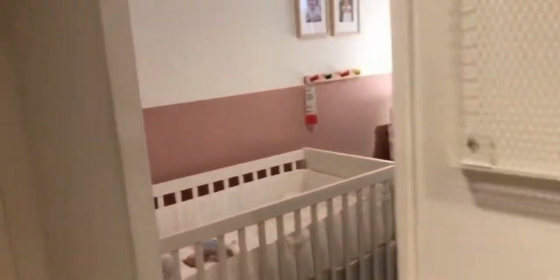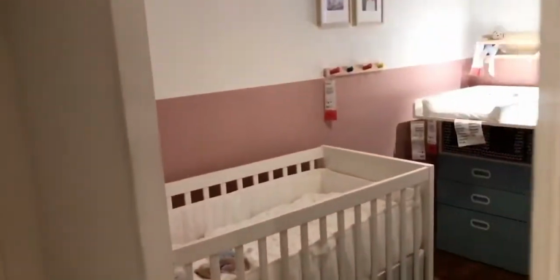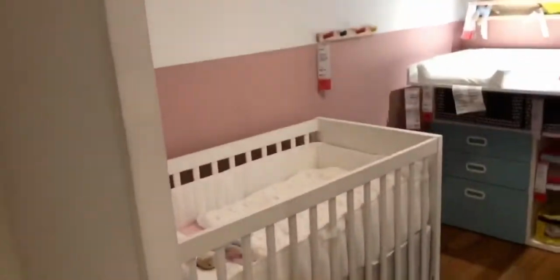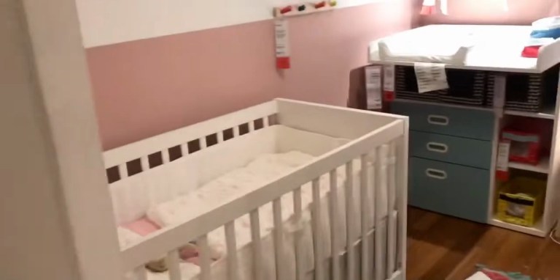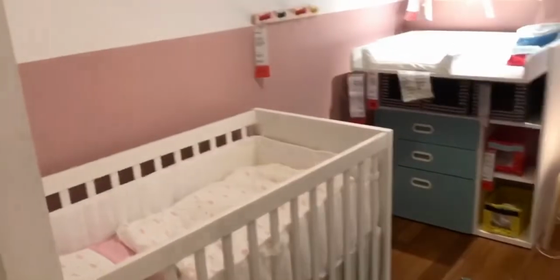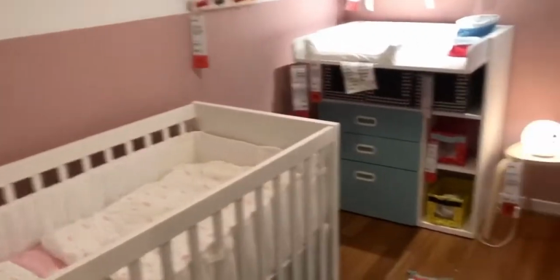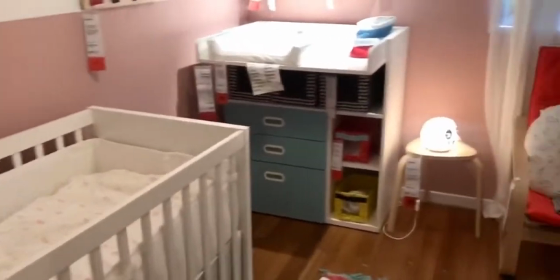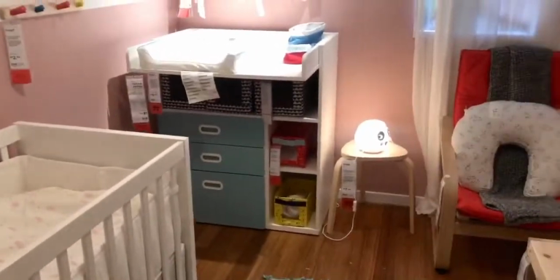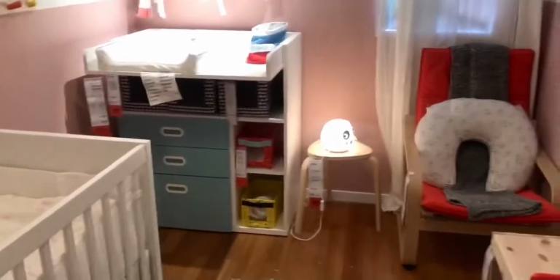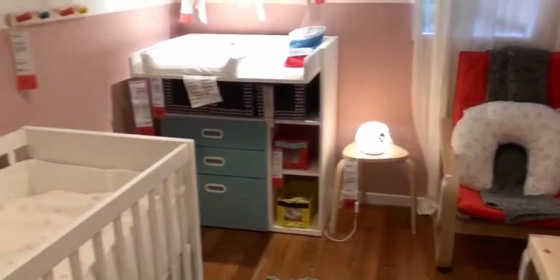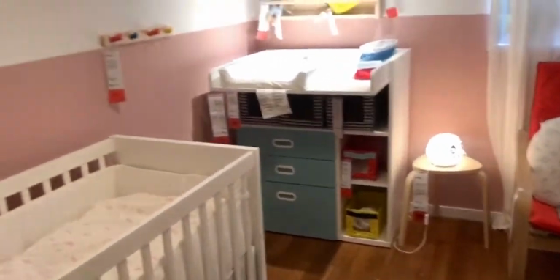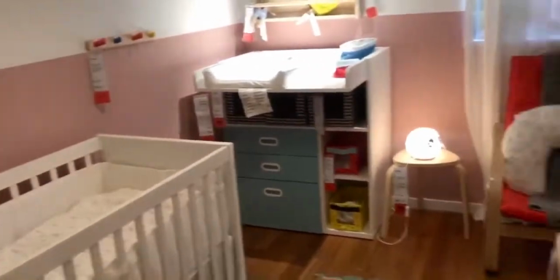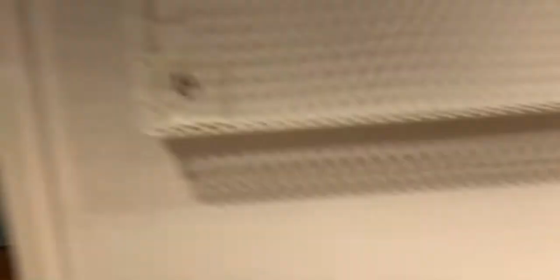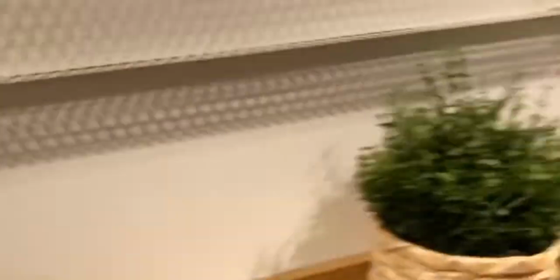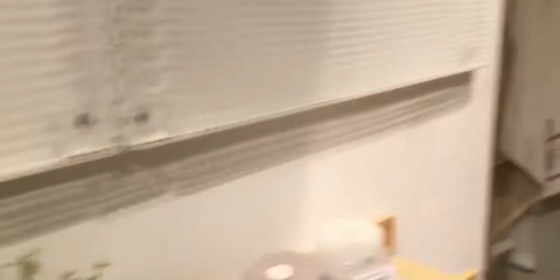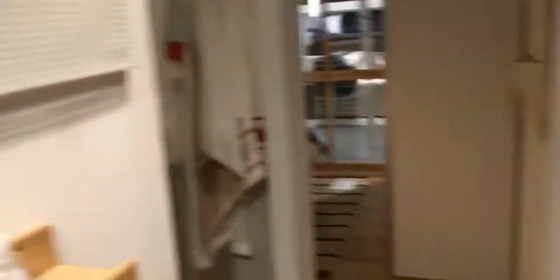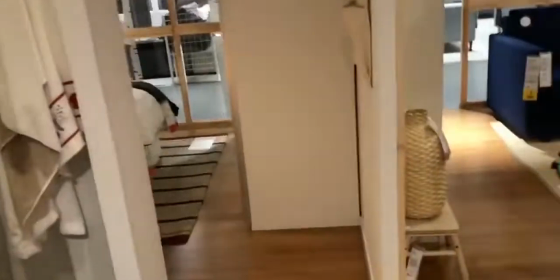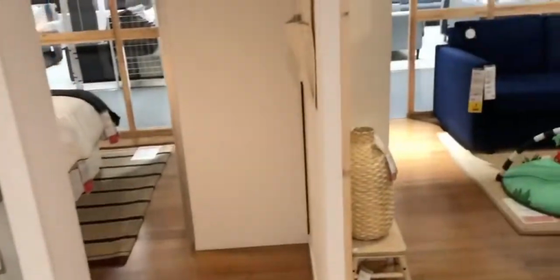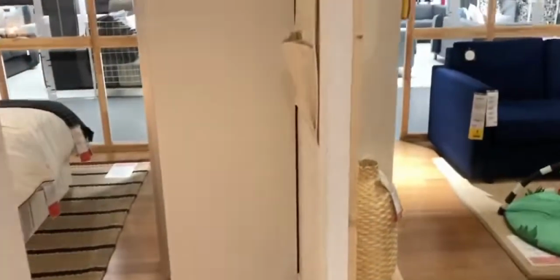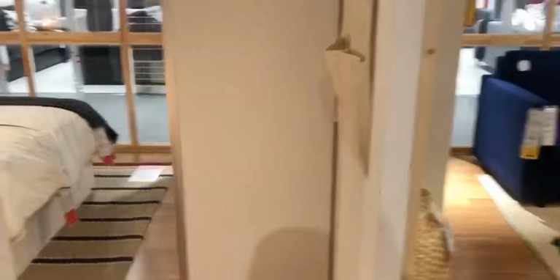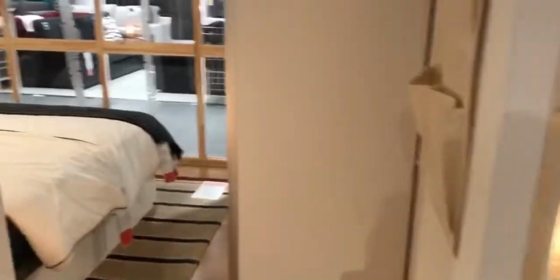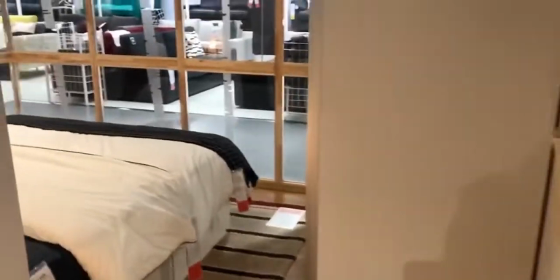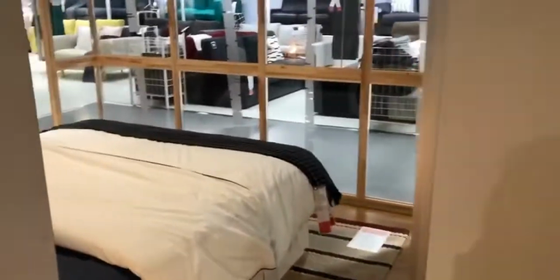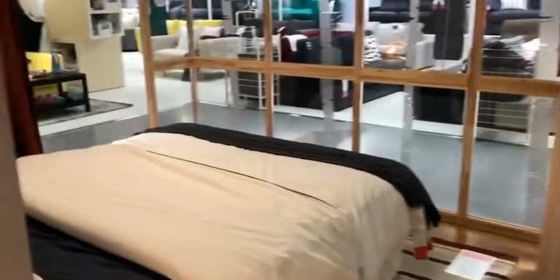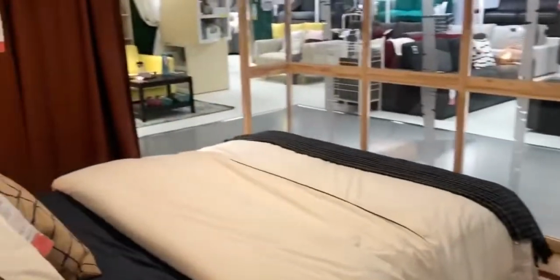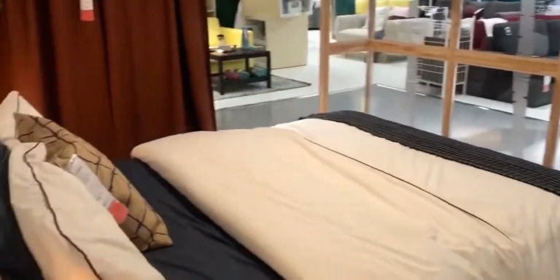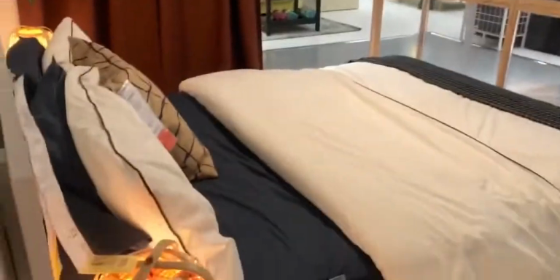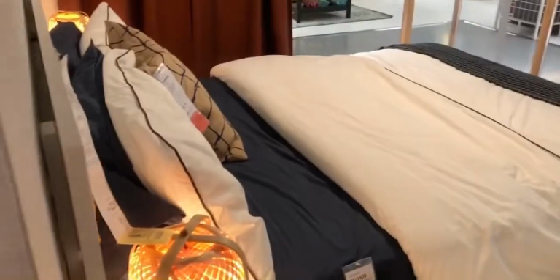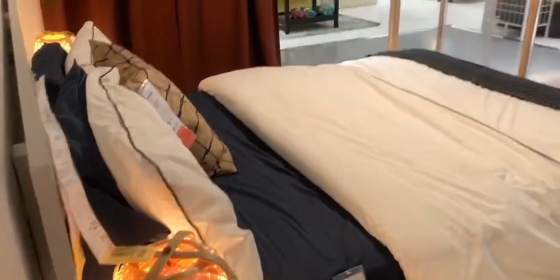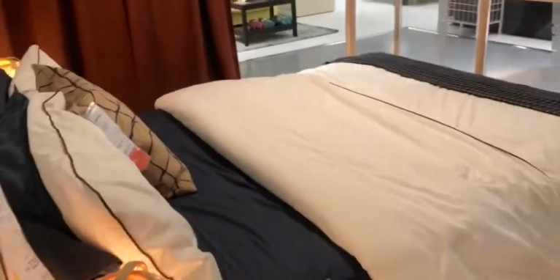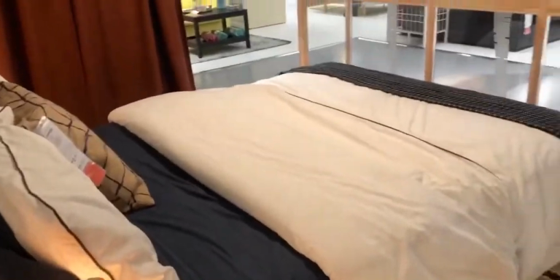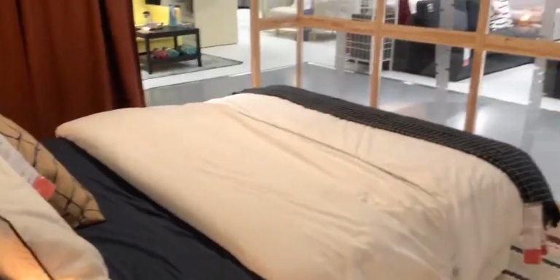Para sa baby — future baby, di ba. And the guest room, we also prepared a guest room for y'all.